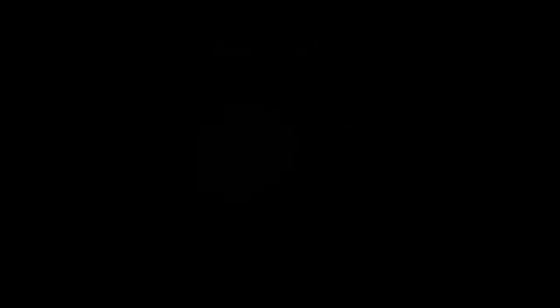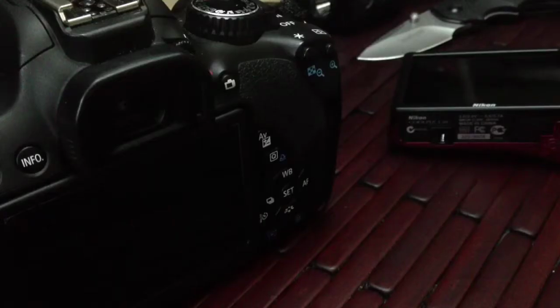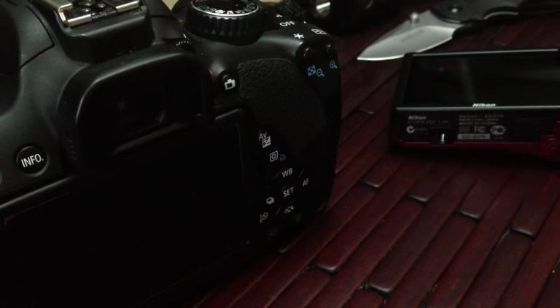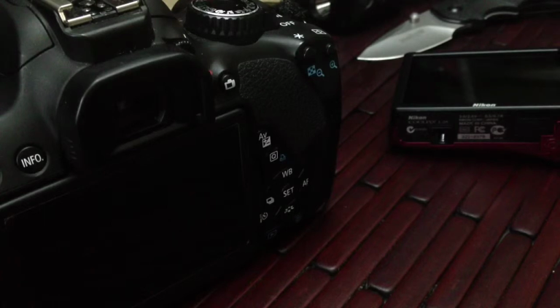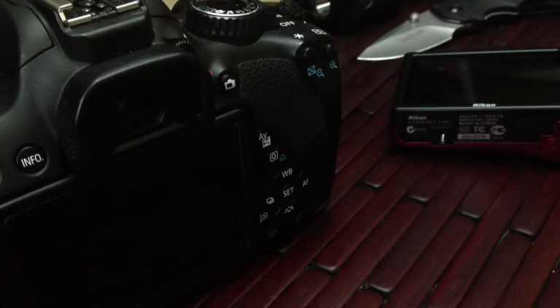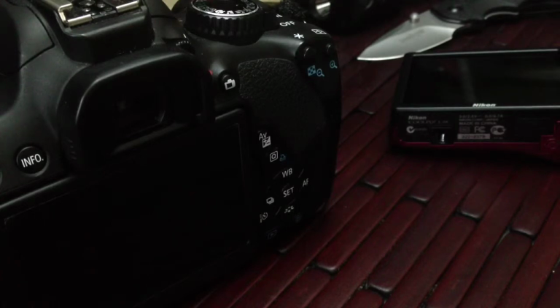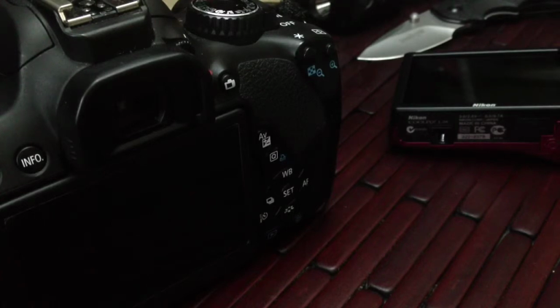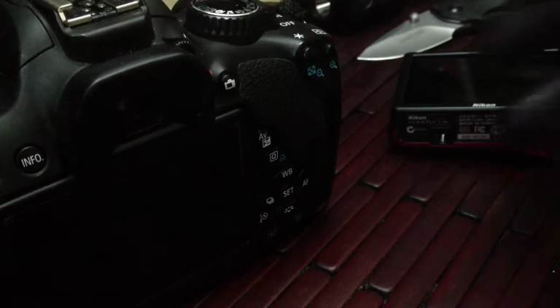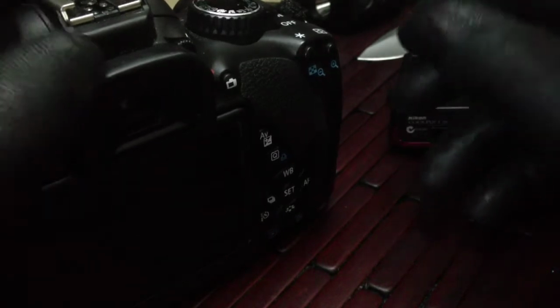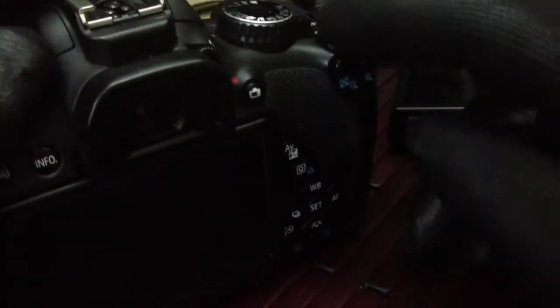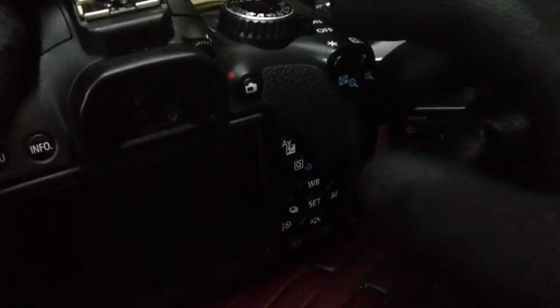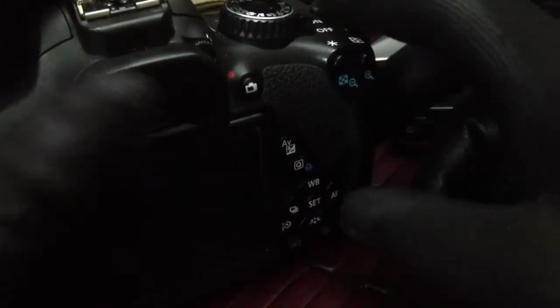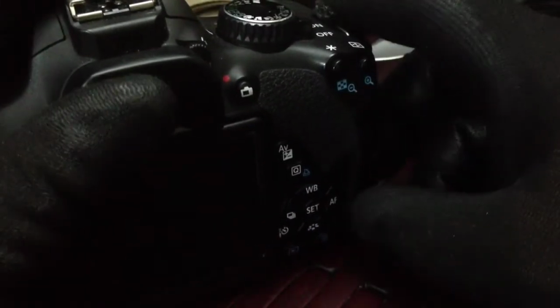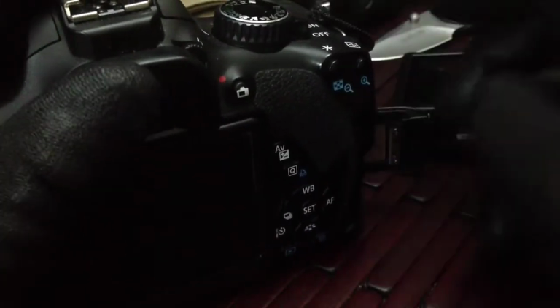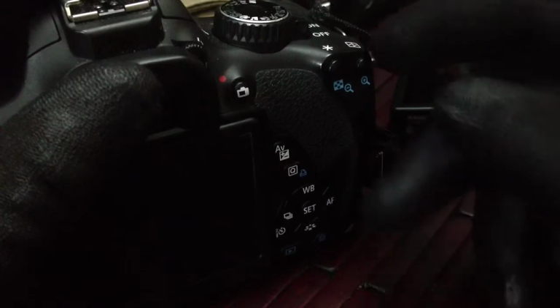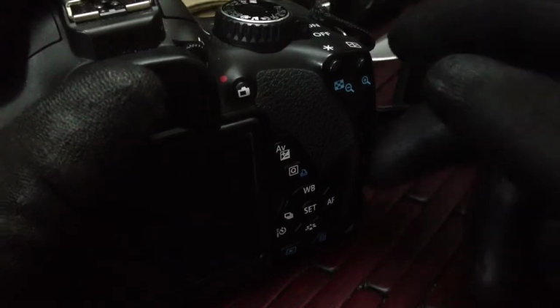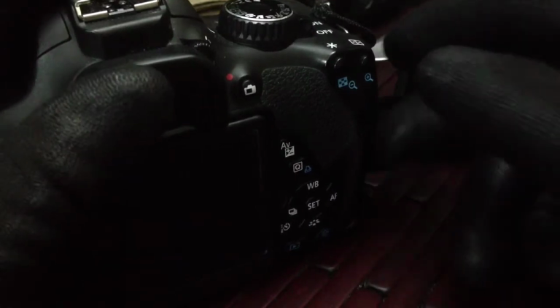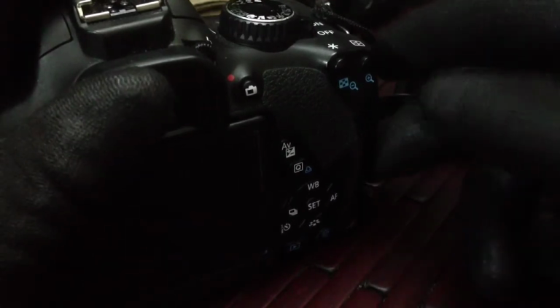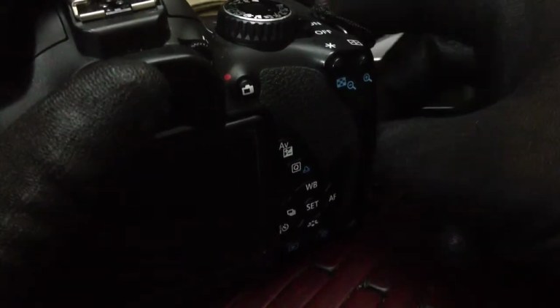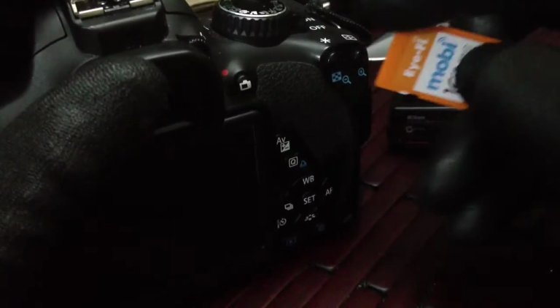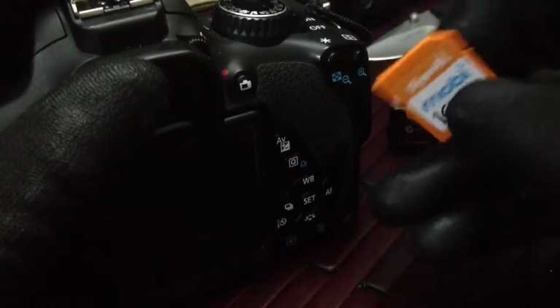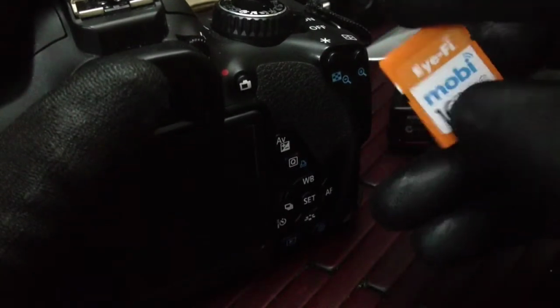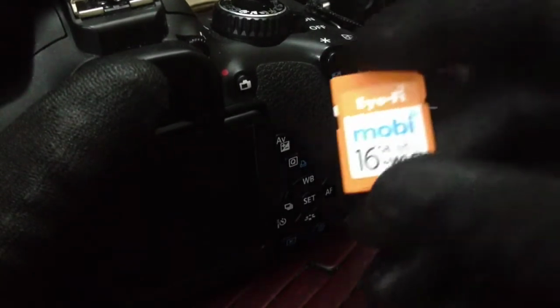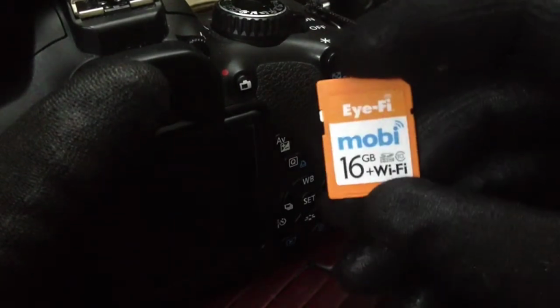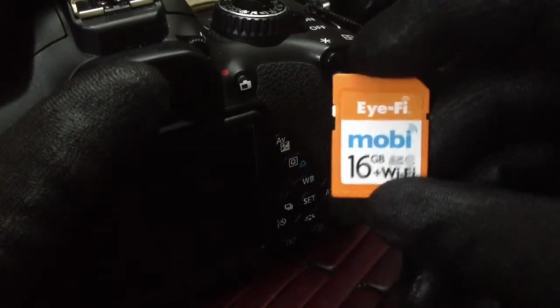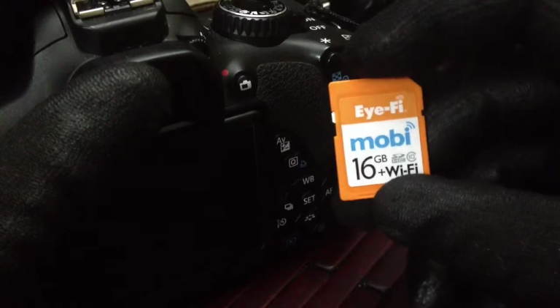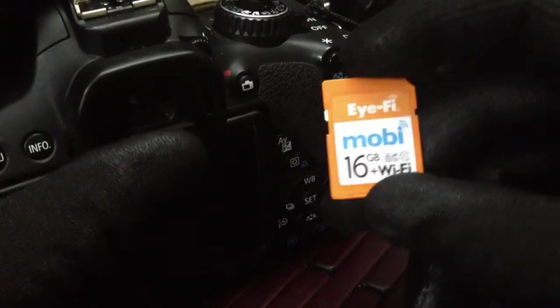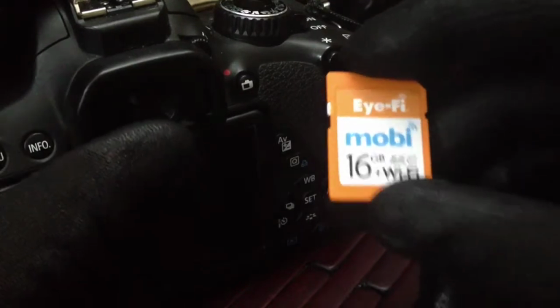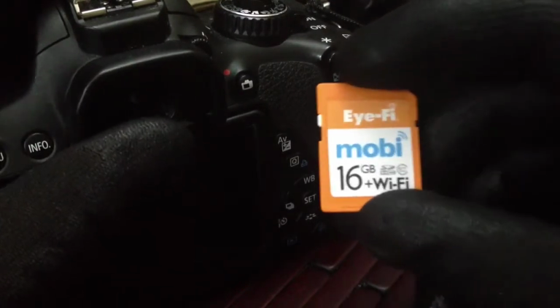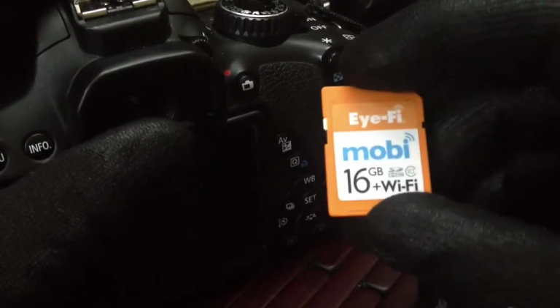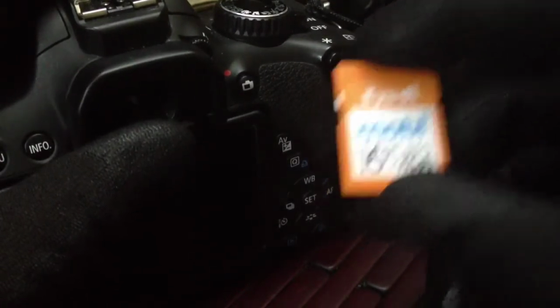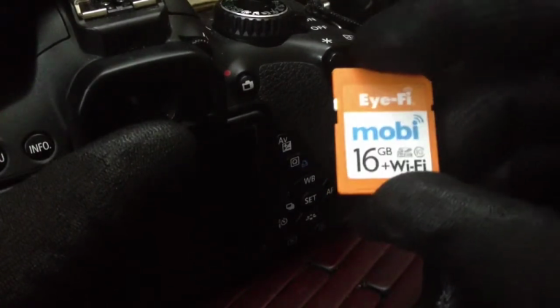Hi guys, welcome to a little product introduction and video review on a pretty cool little item. We're not reviewing the camera right now — we're actually reviewing what's inside the camera. This is an iFi card. This is the iFi Mobile, the latest and greatest from iFi.